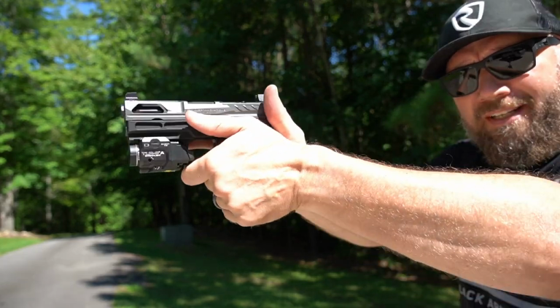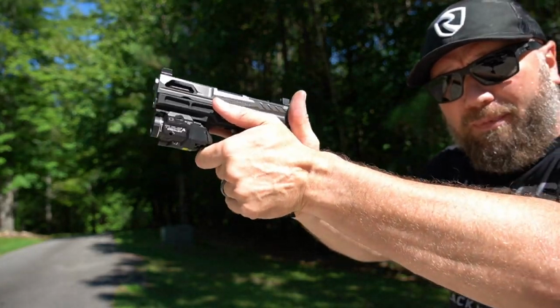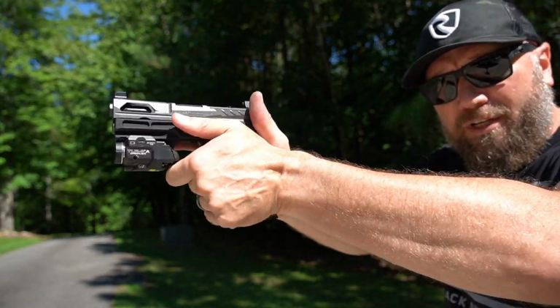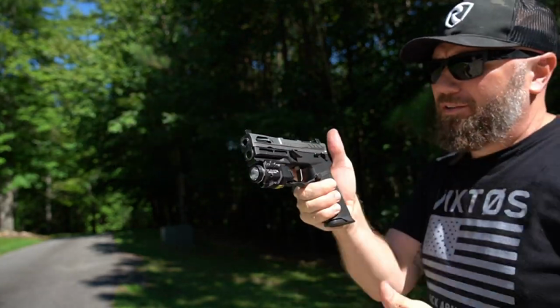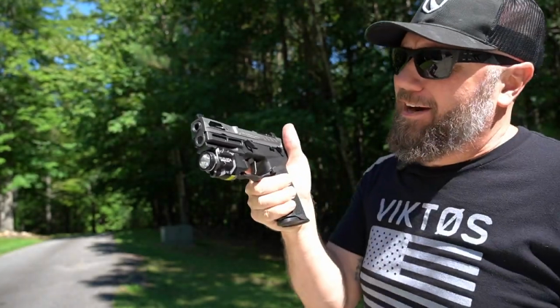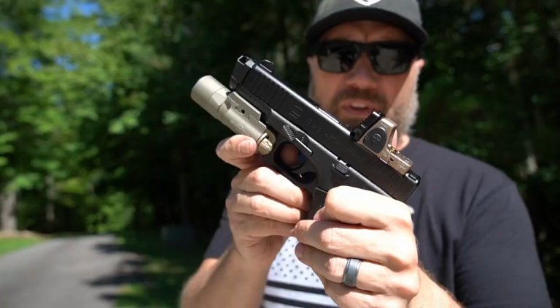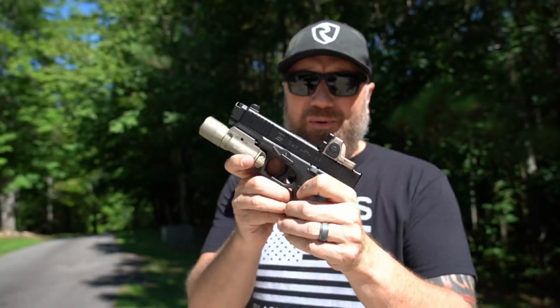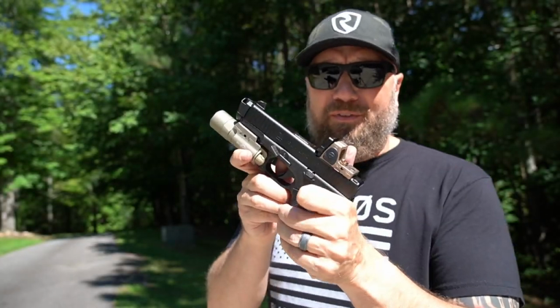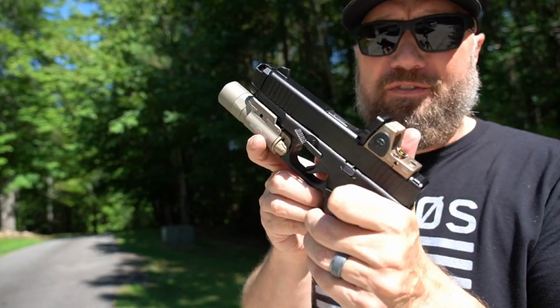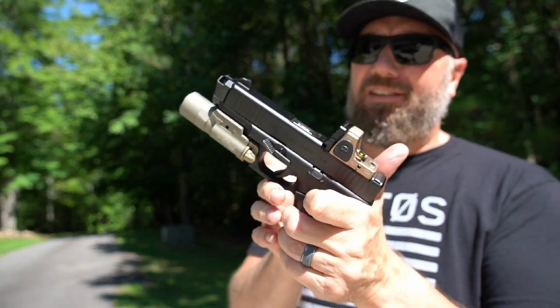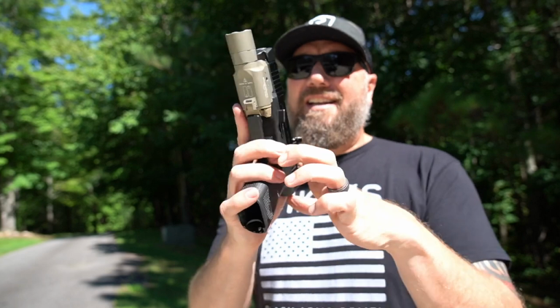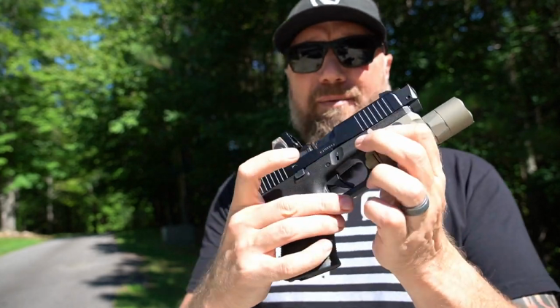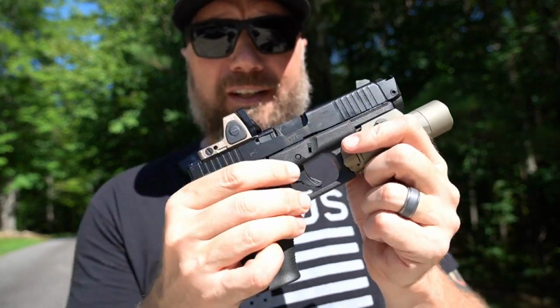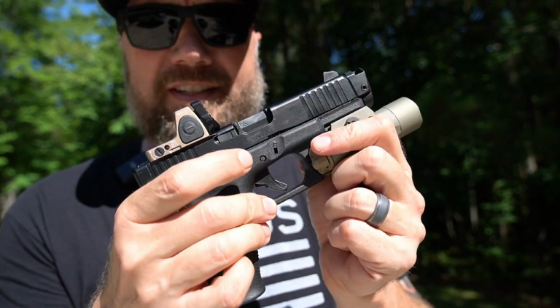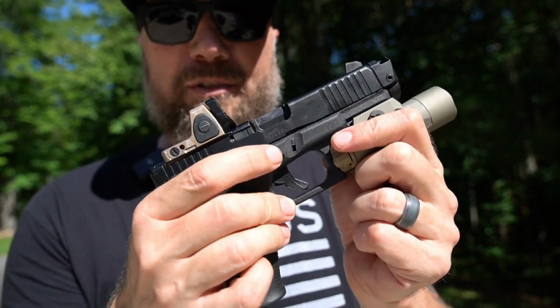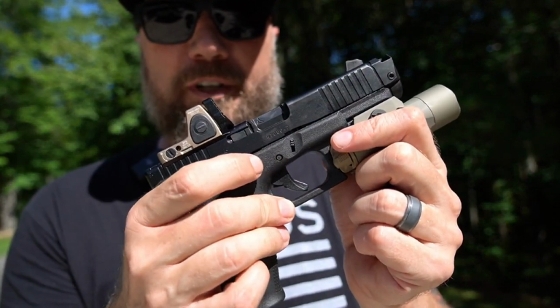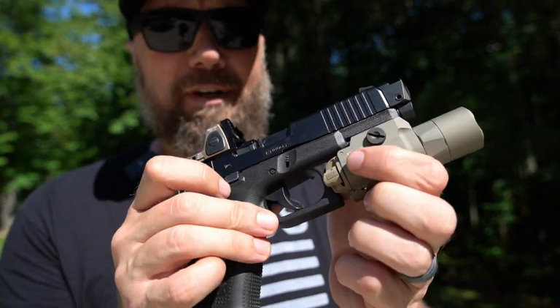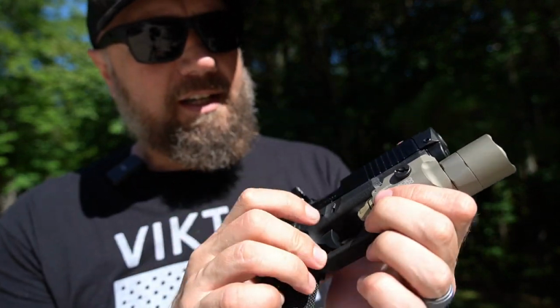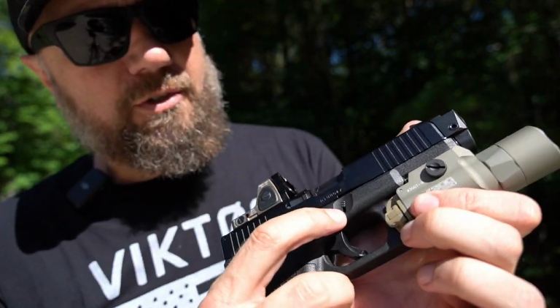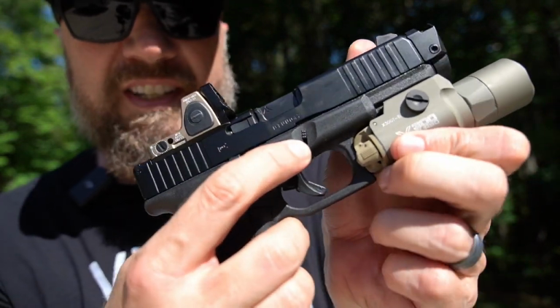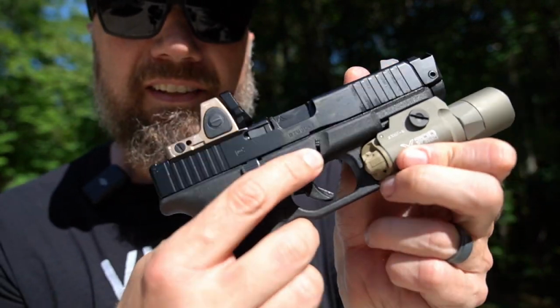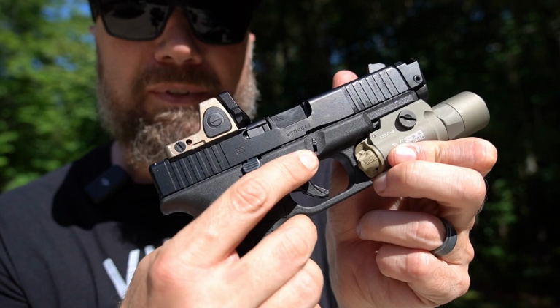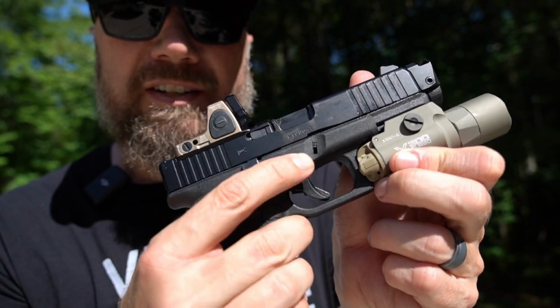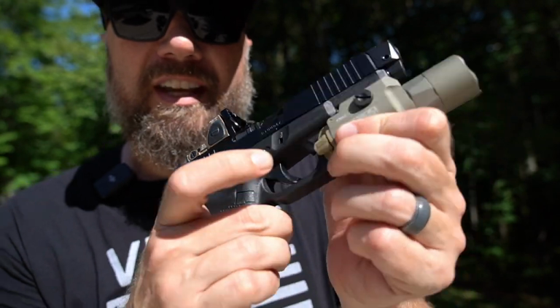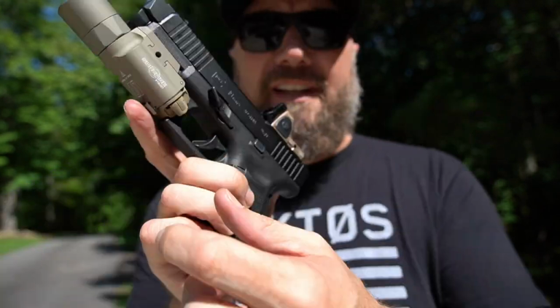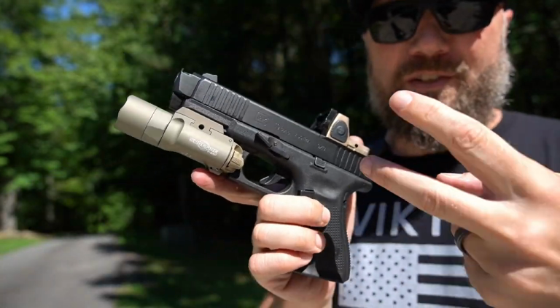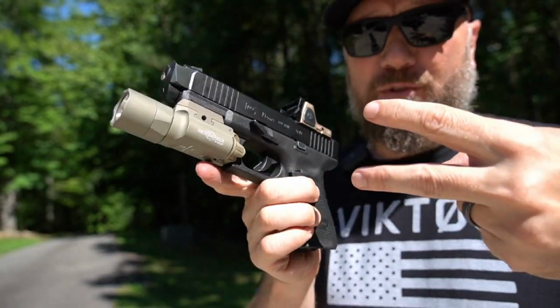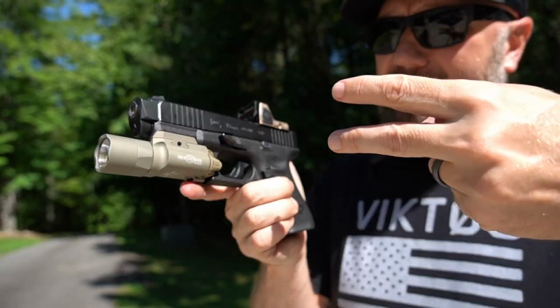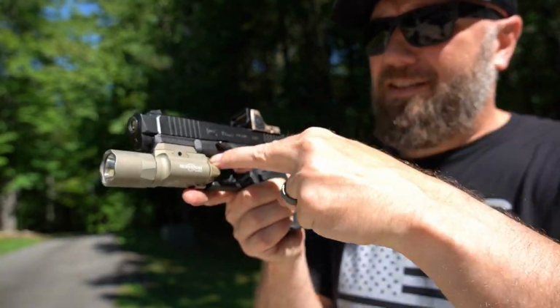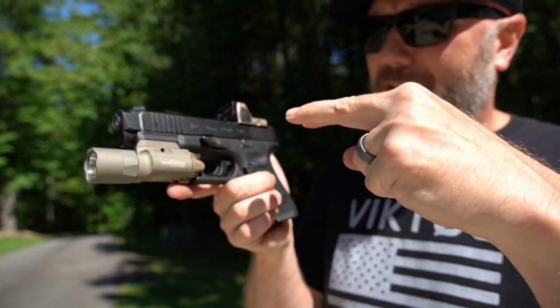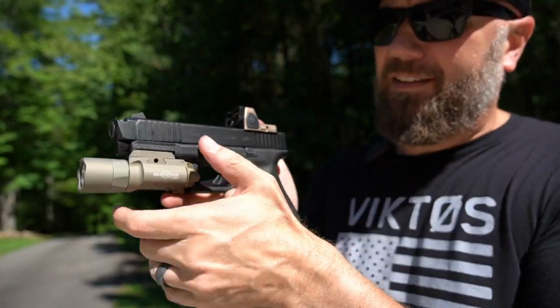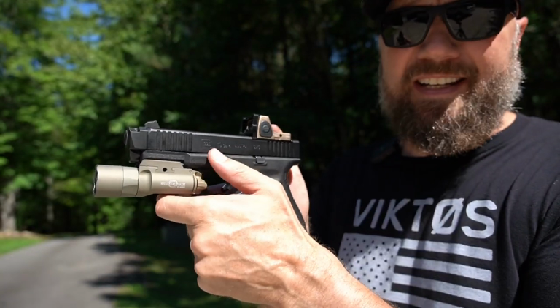It helps mitigate recoil during firing. Well now they have a version for the Glock — it simply replaces your trigger pin right there, and also uses that little empty space under the takedown lever. There are two slots and they slide in right there and lock it down.